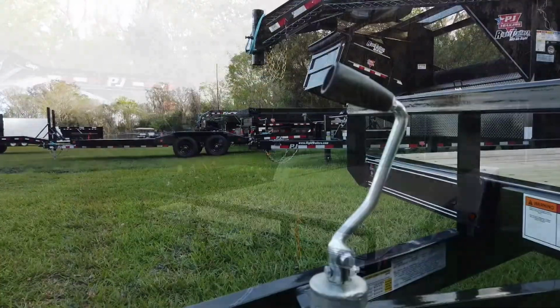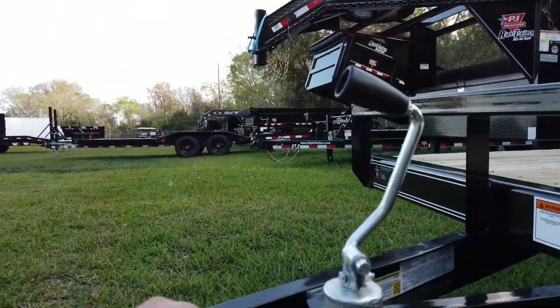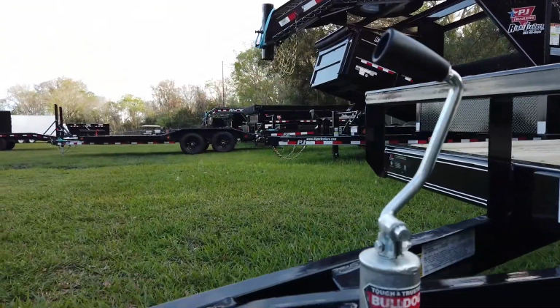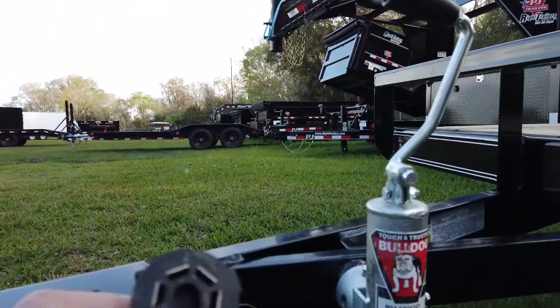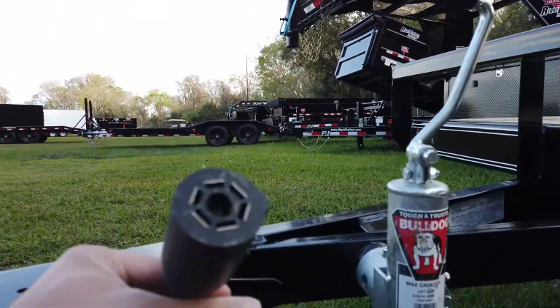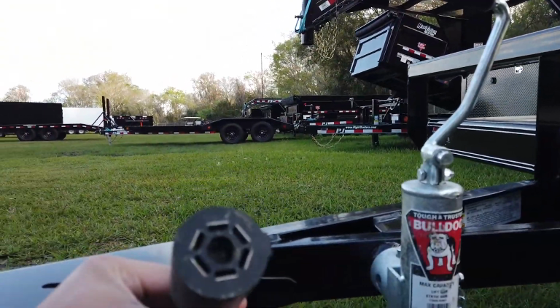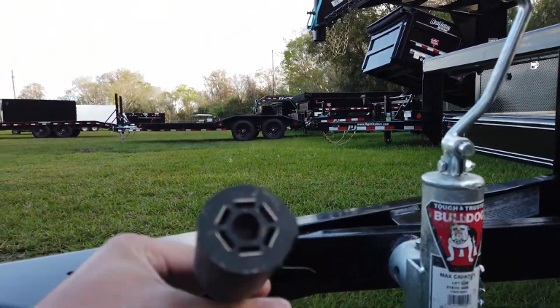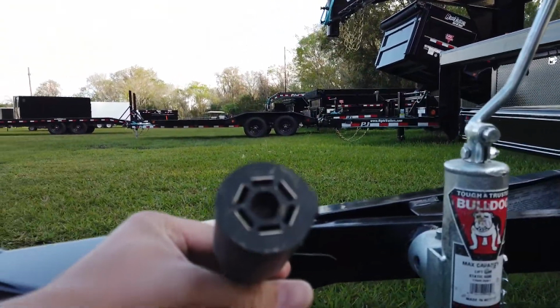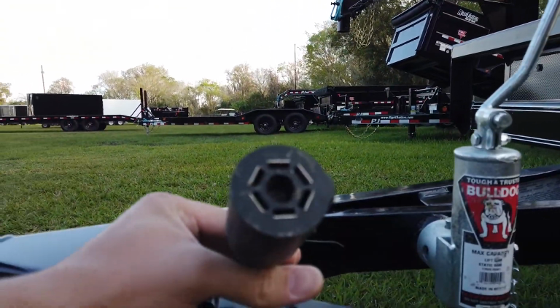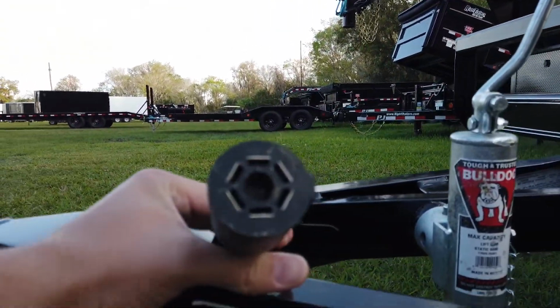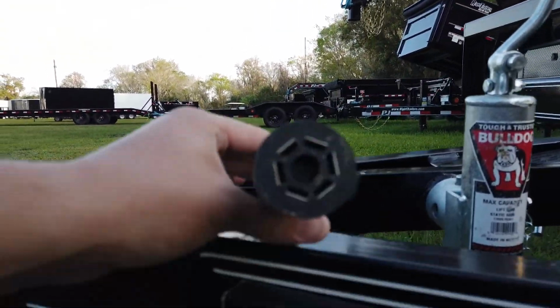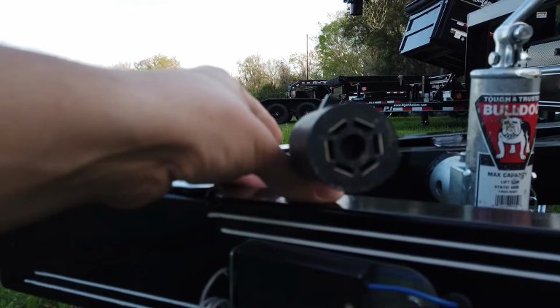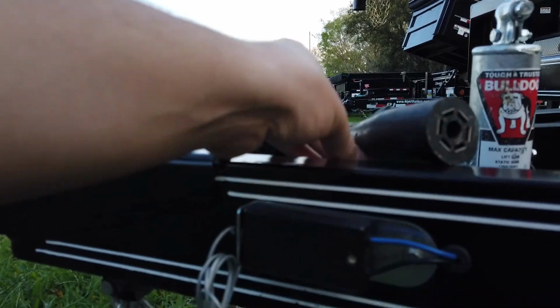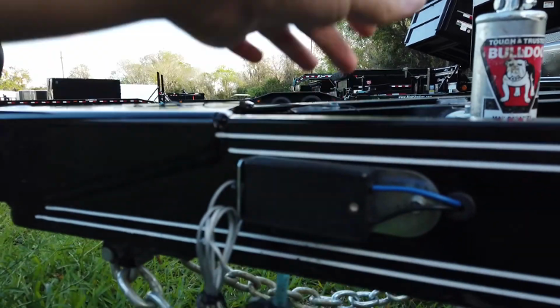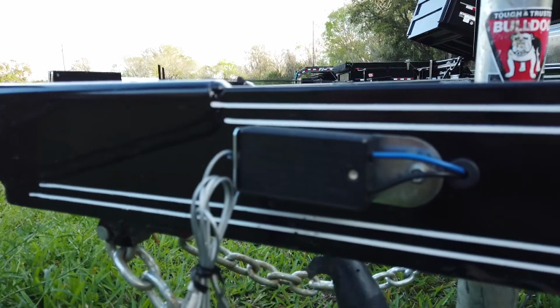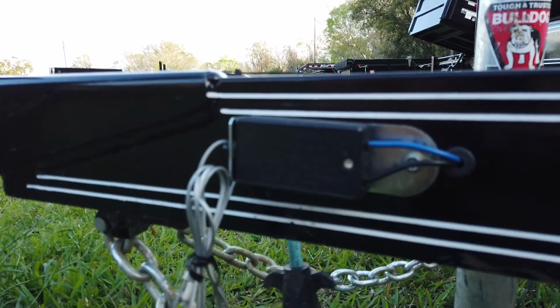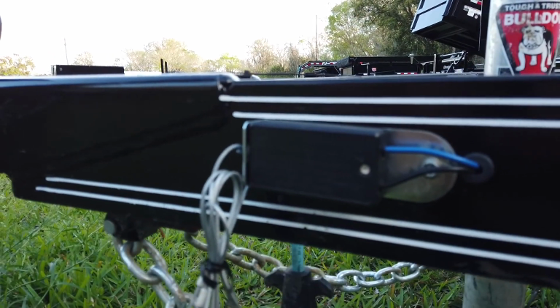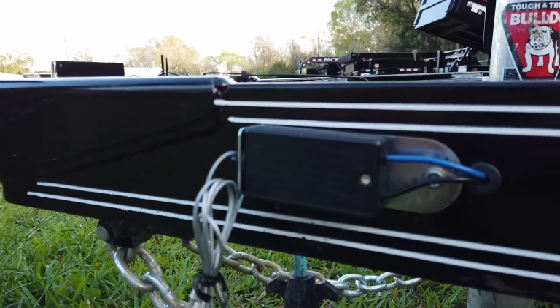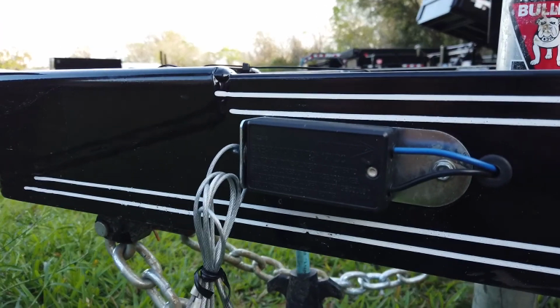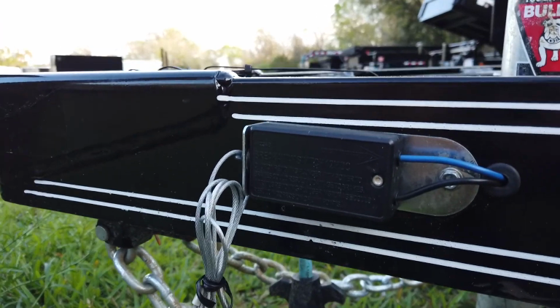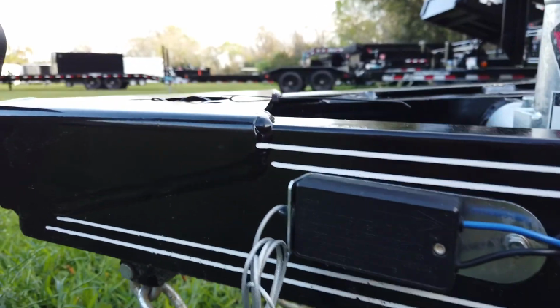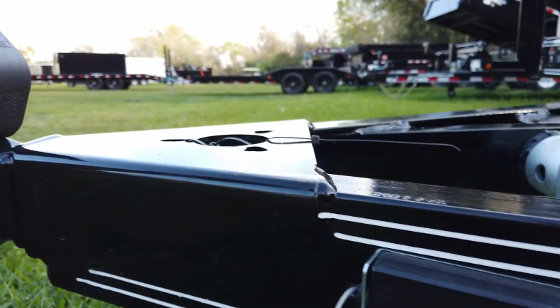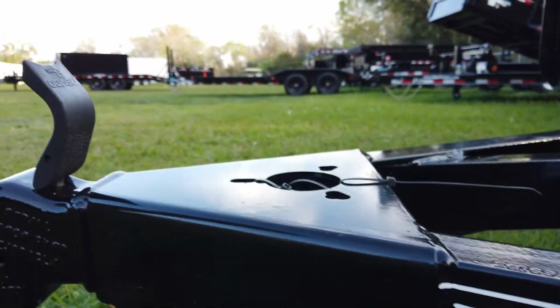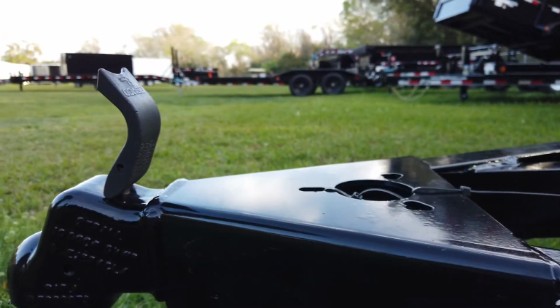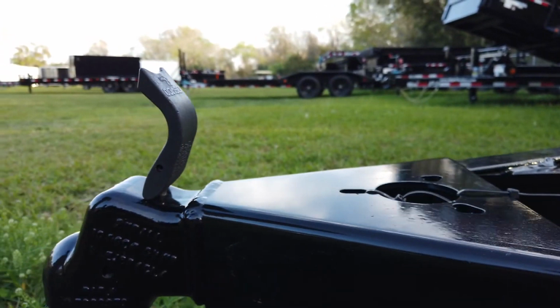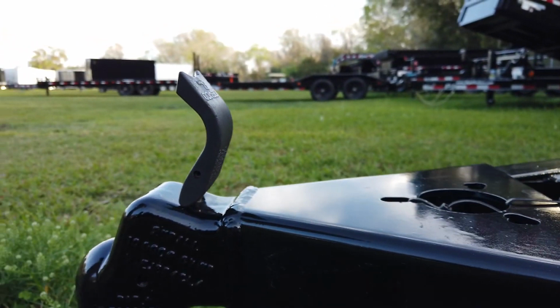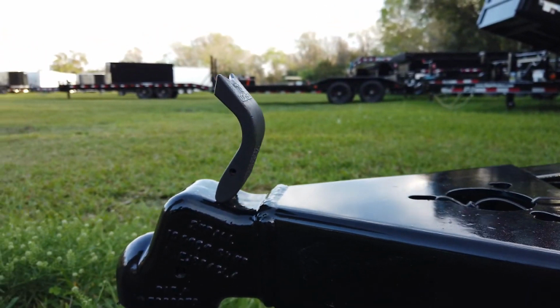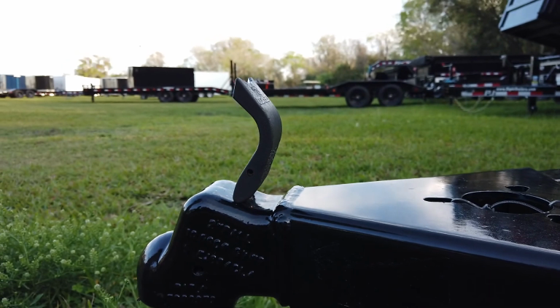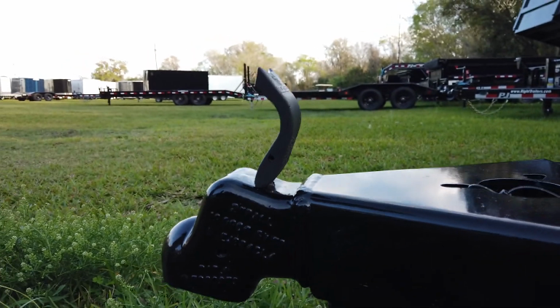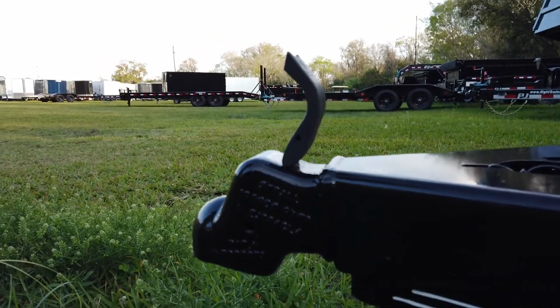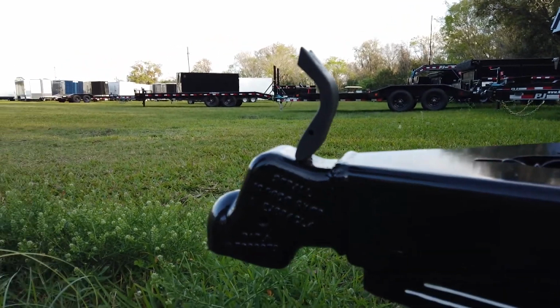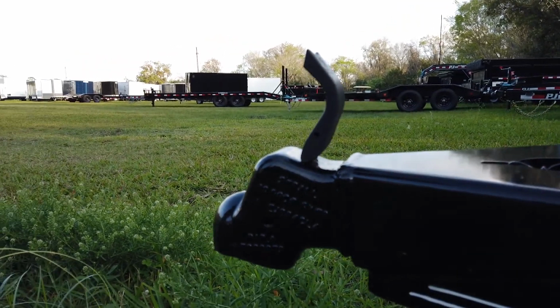We can see that this trailer uses a 7-way plug and also has an emergency breakaway kit. And then in the front, you have a 2-inch ball coupler.